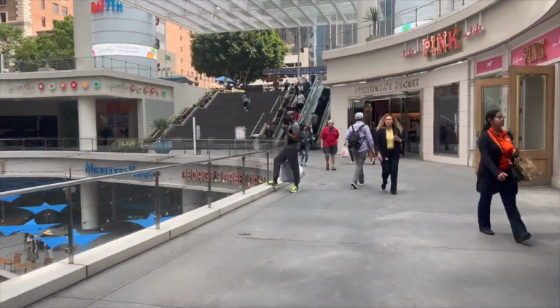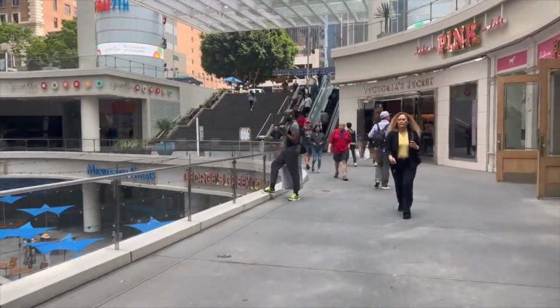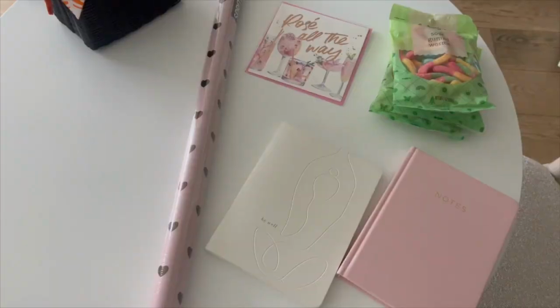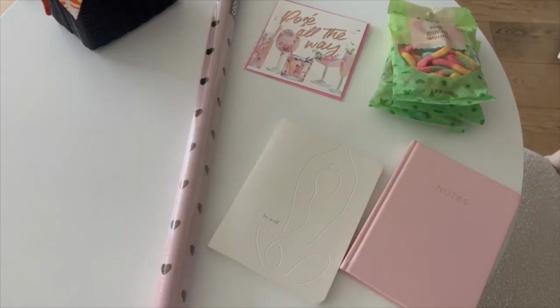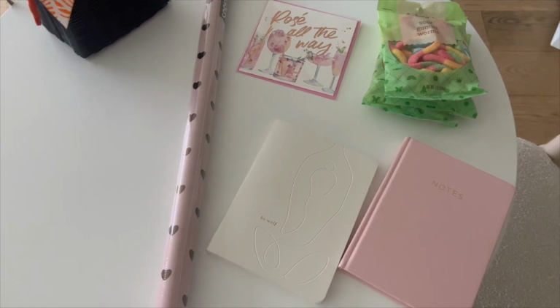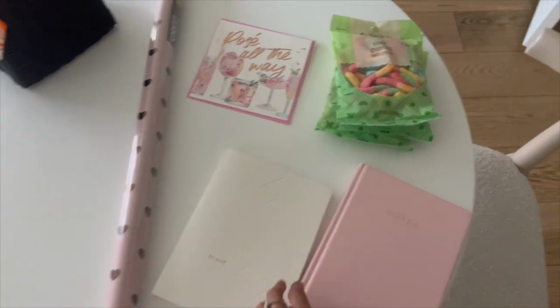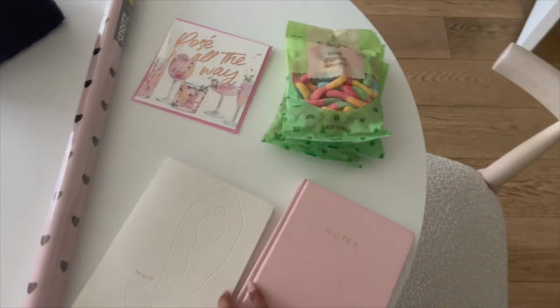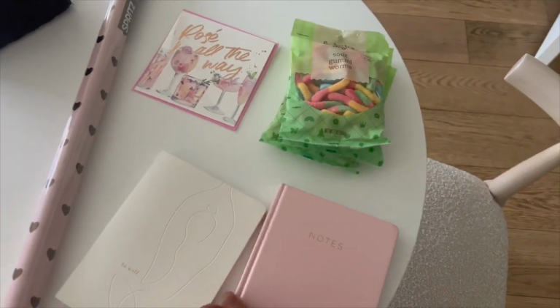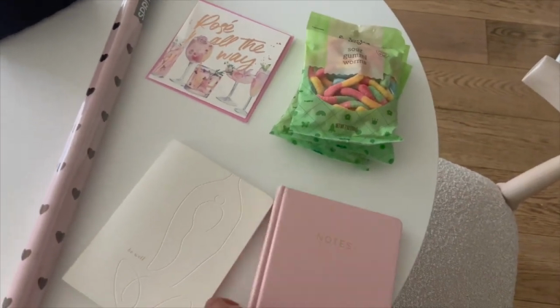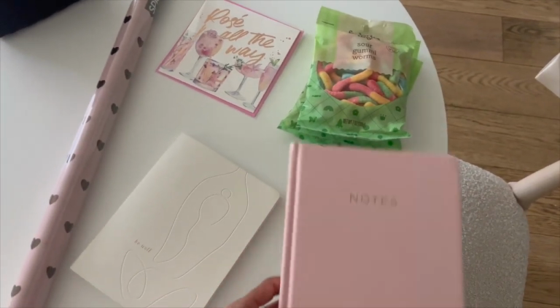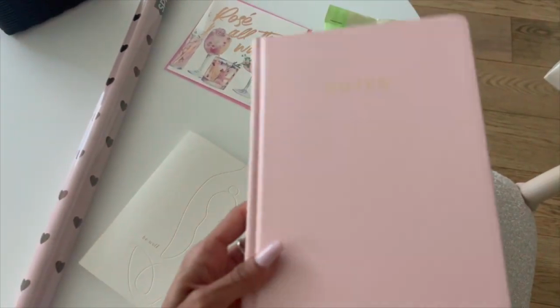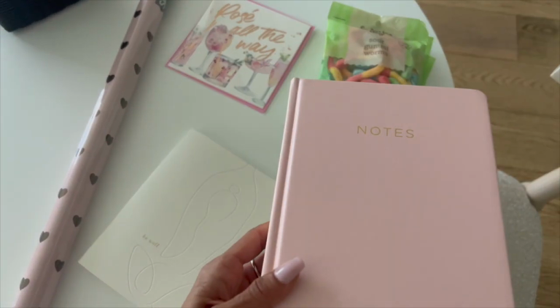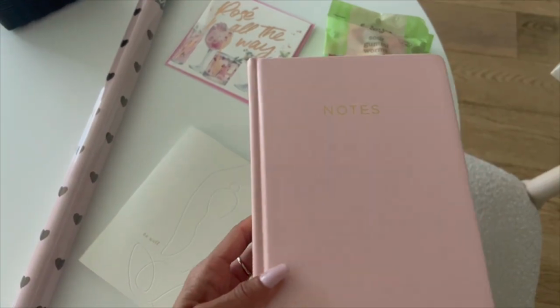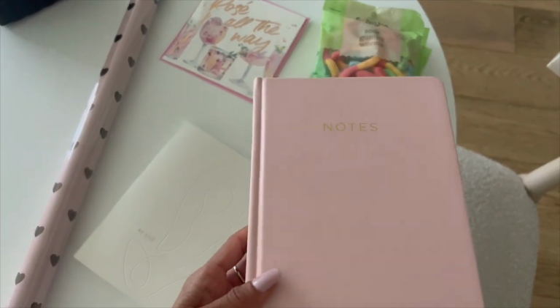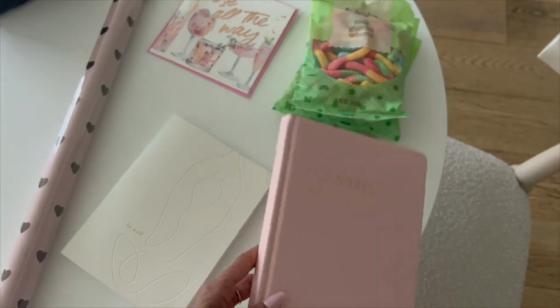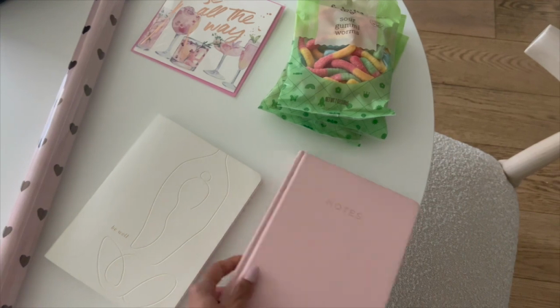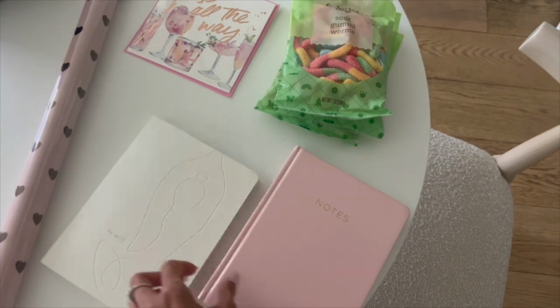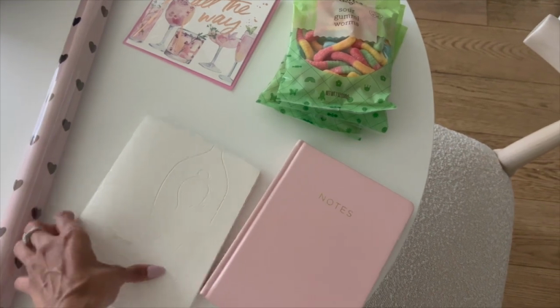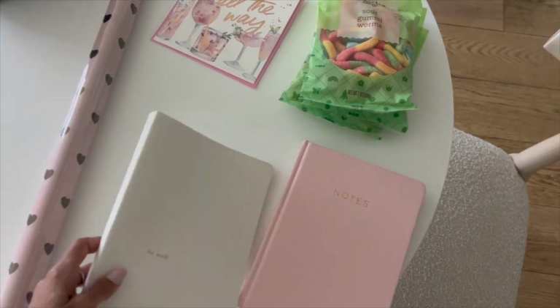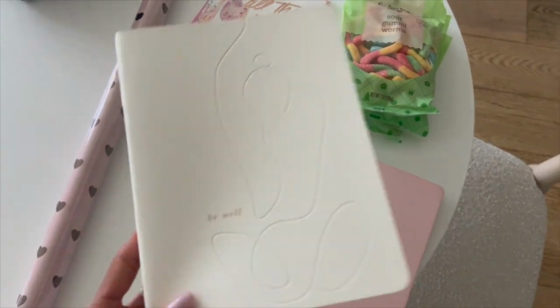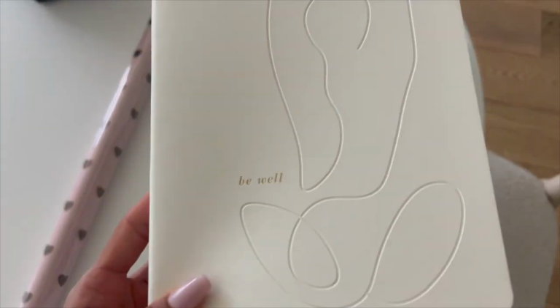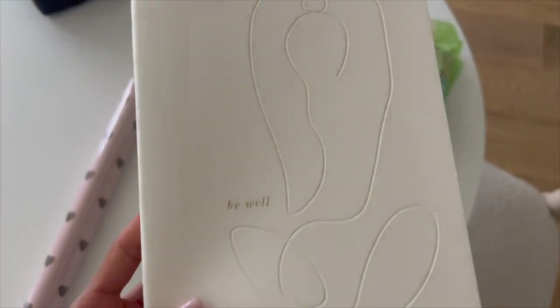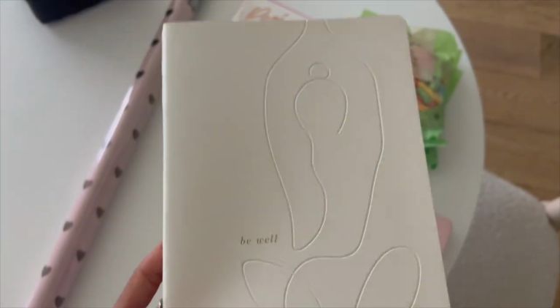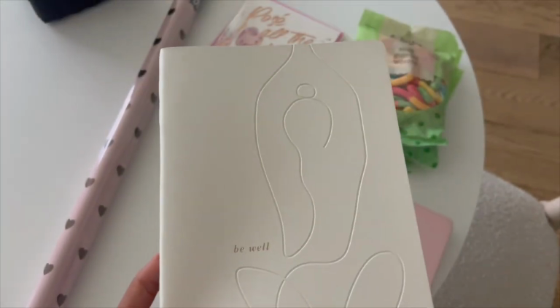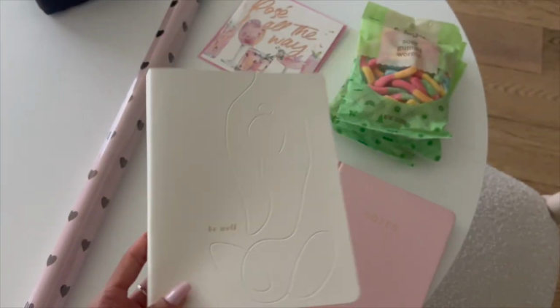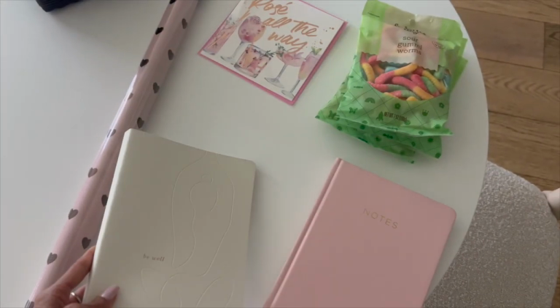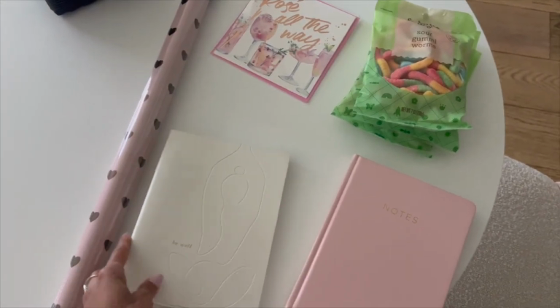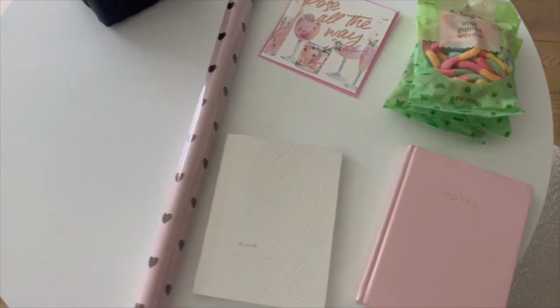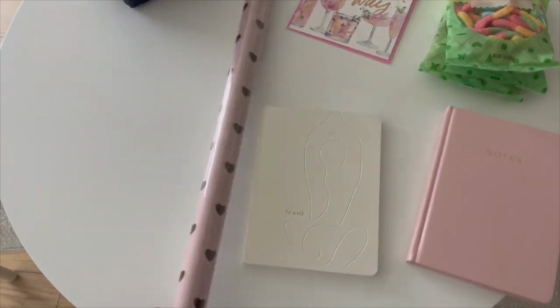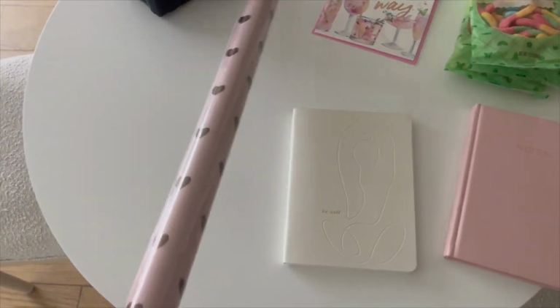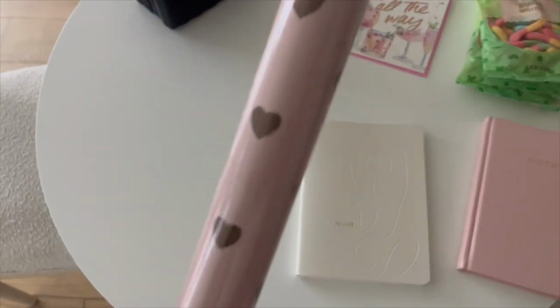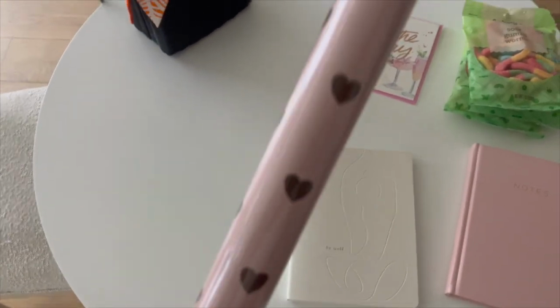I picked up these cute journals — one for everyday journaling and one for my yoga teacher classes. How cute are they? Target has an adorable section of gift wrap too, so I picked up a roll of this wrapping paper.